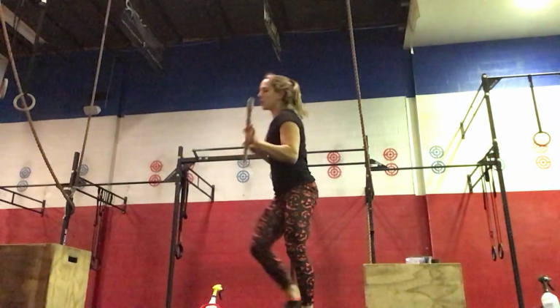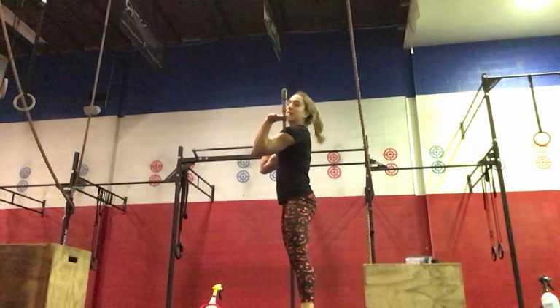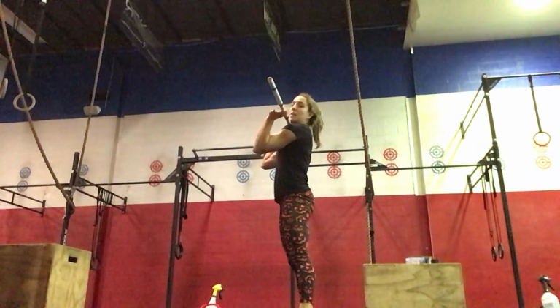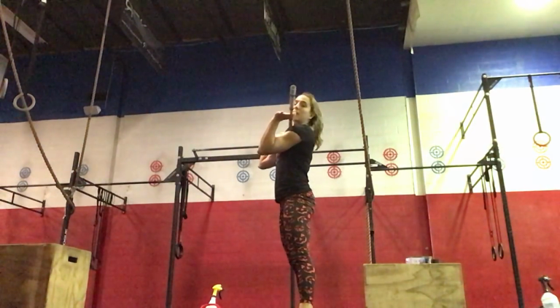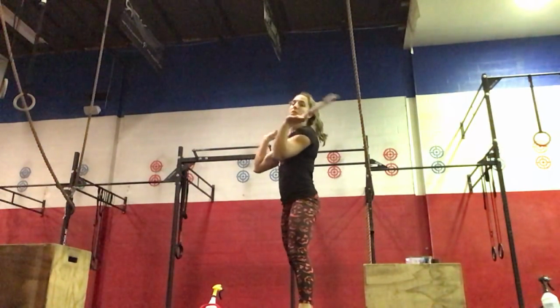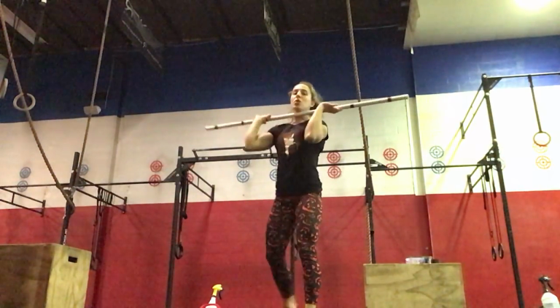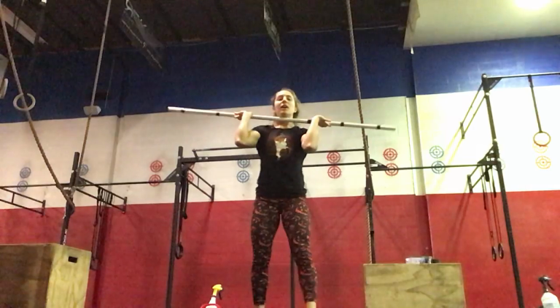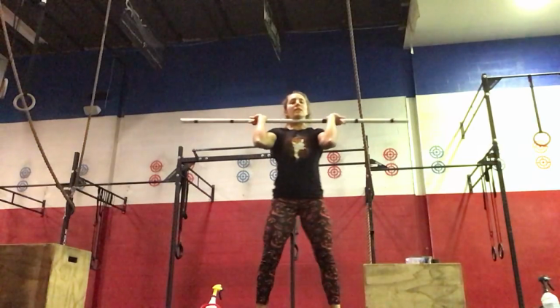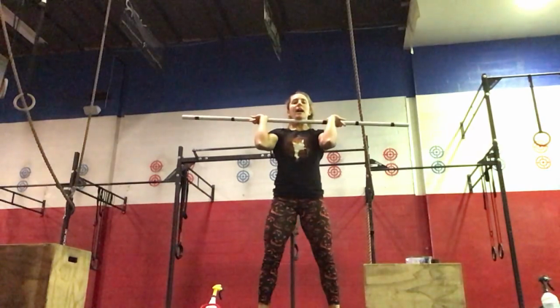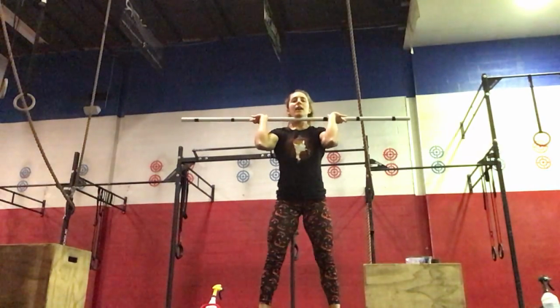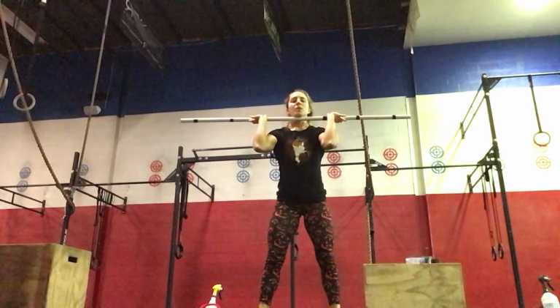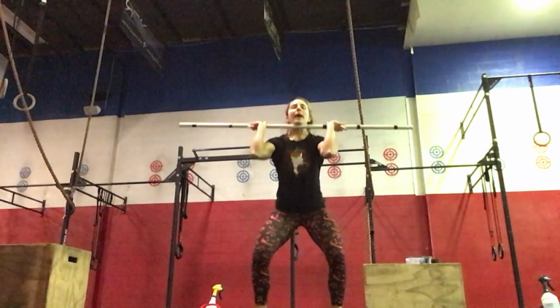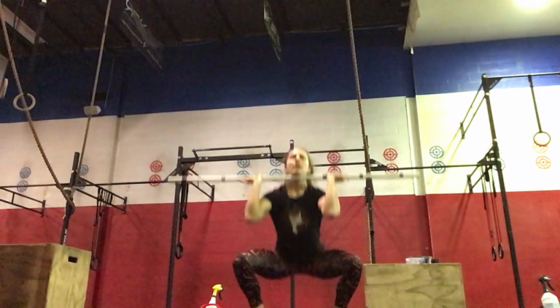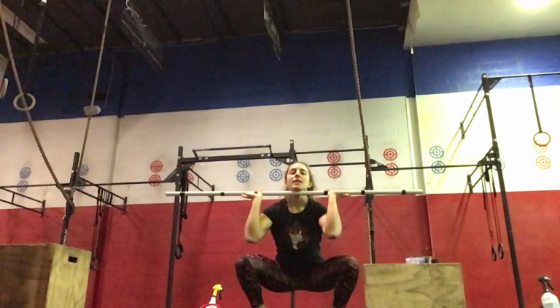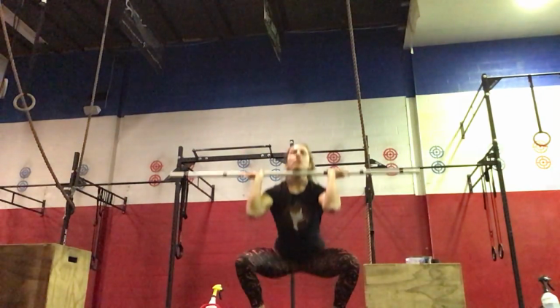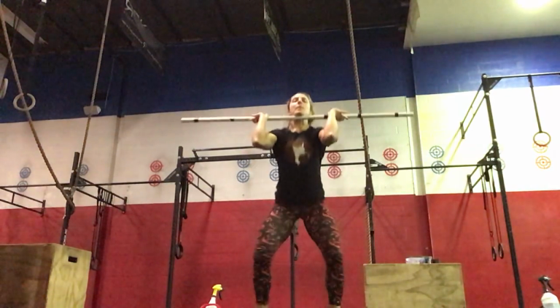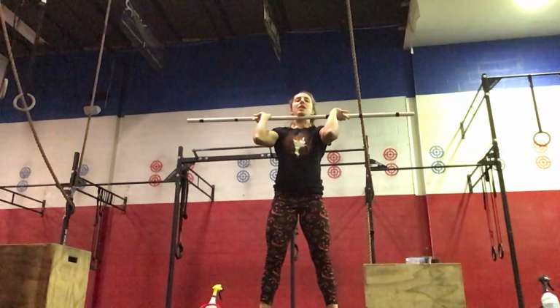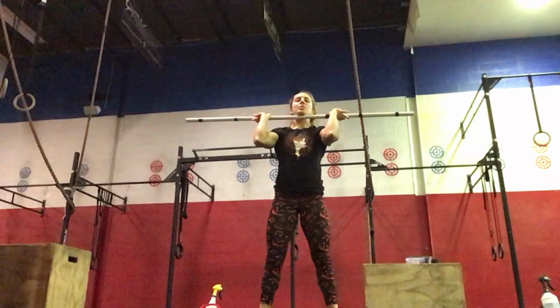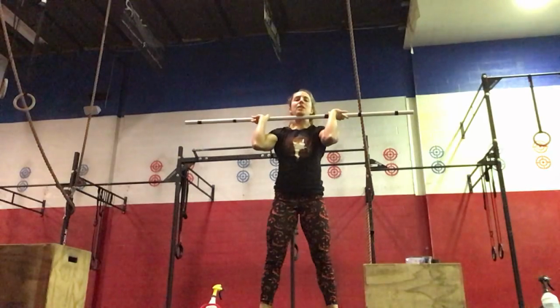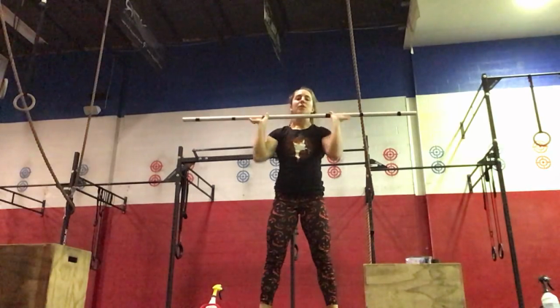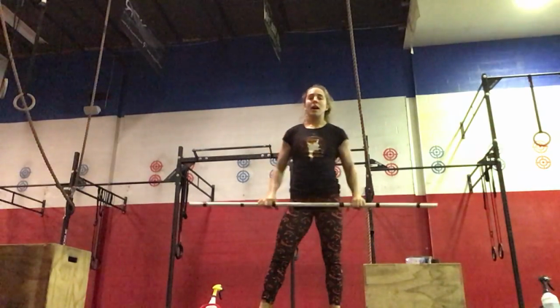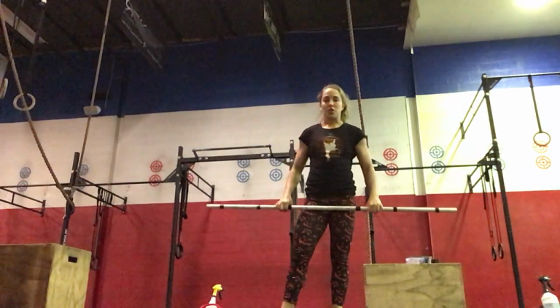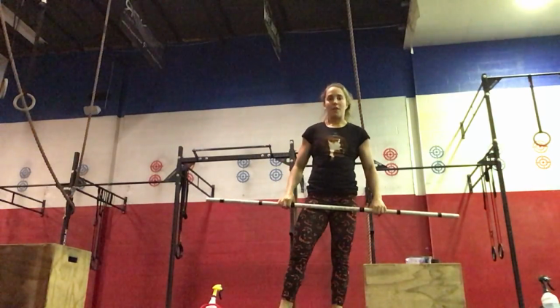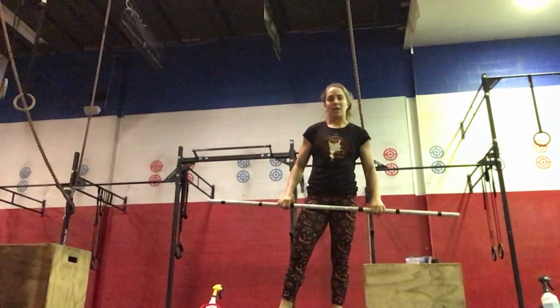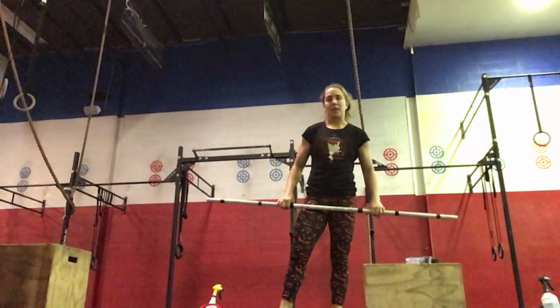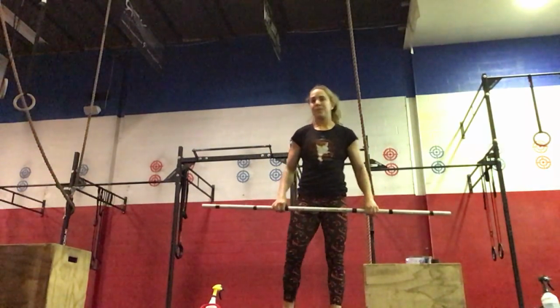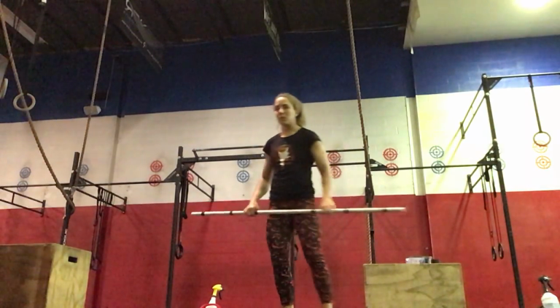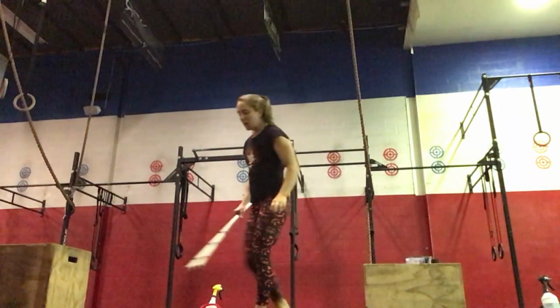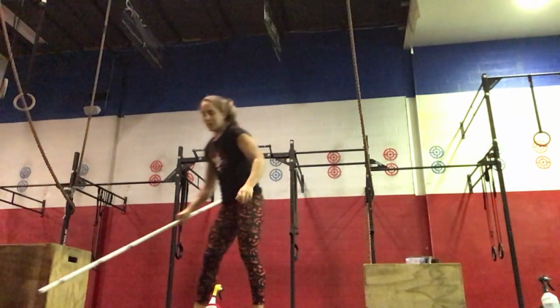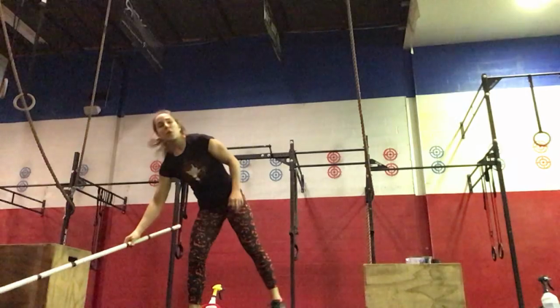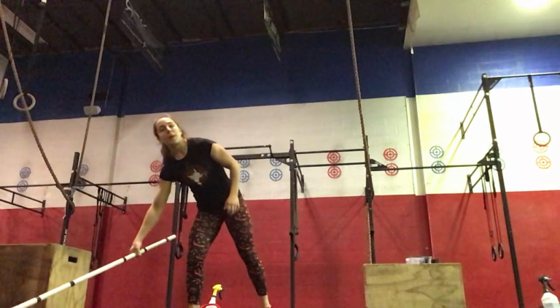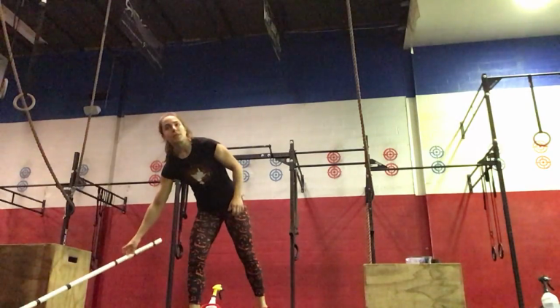Taking these from the rack, making sure we have the bar sitting on the shoulders, elbows nice and high, hips going back and then down, keeping that chest up, squeezing the glutes as you drive up out of the bottom.